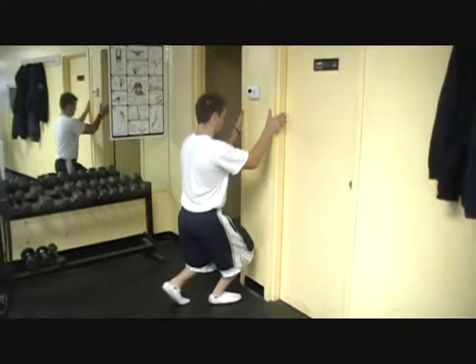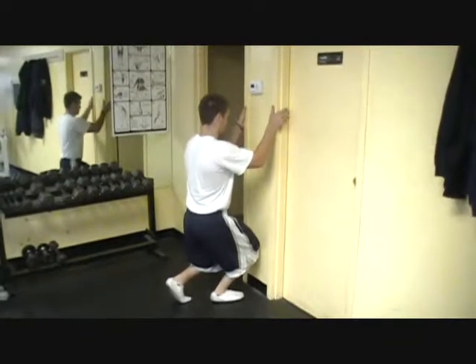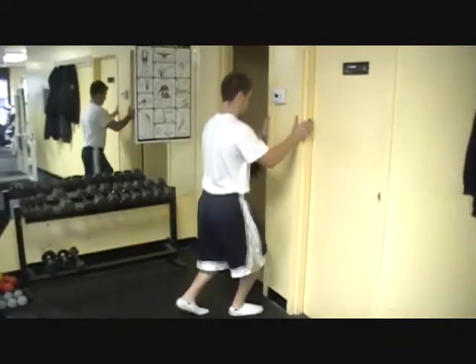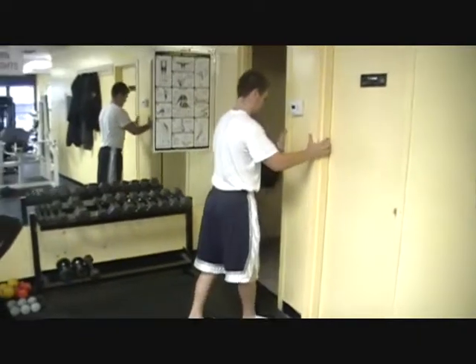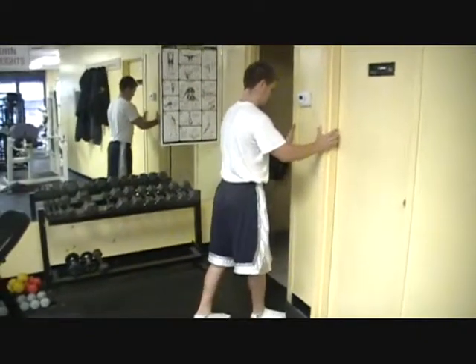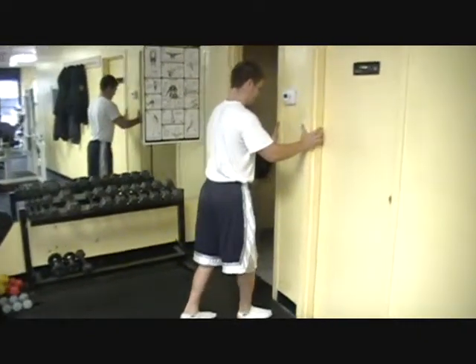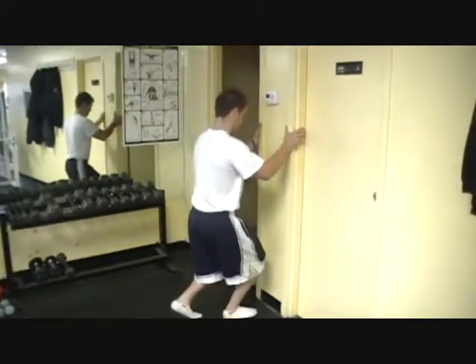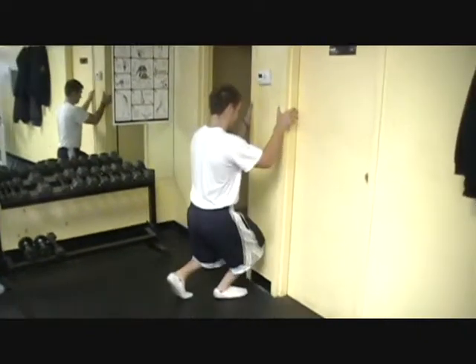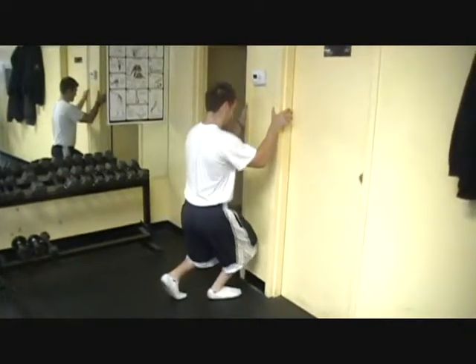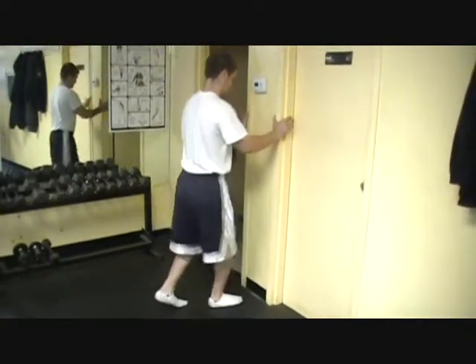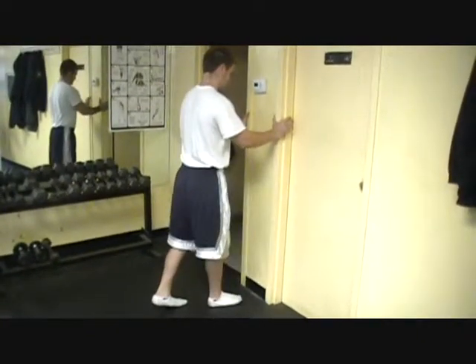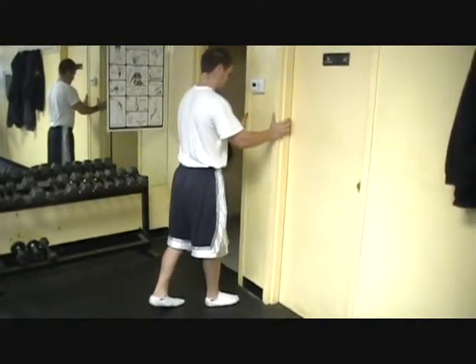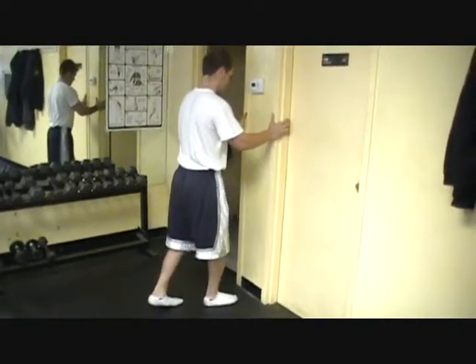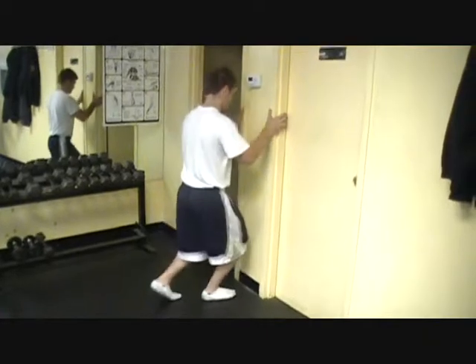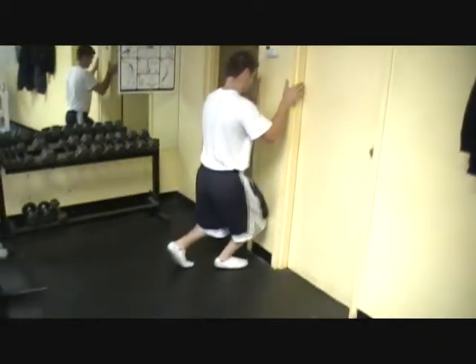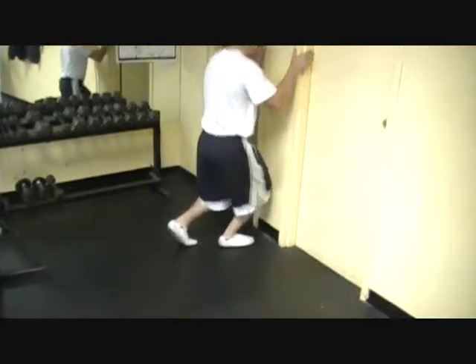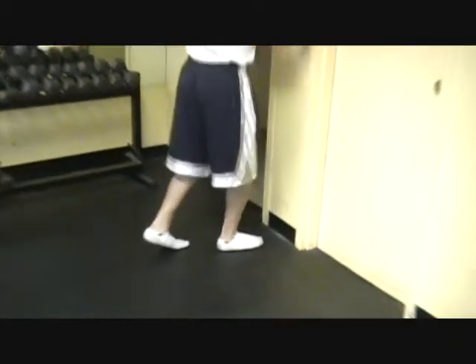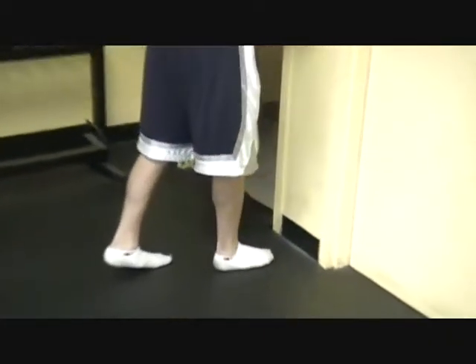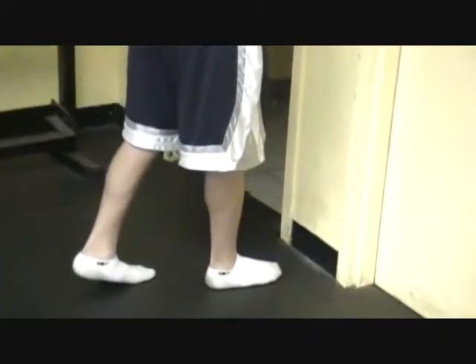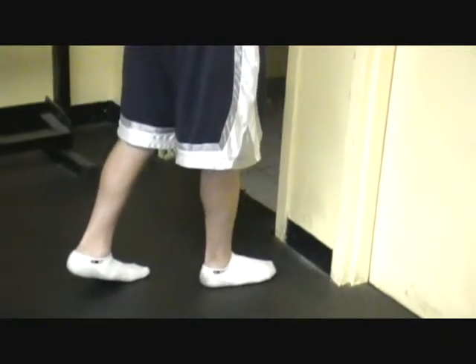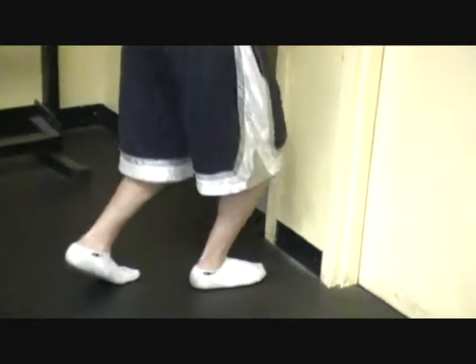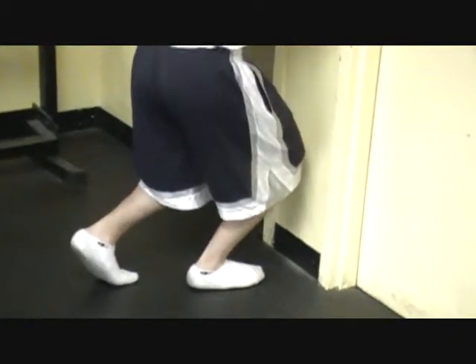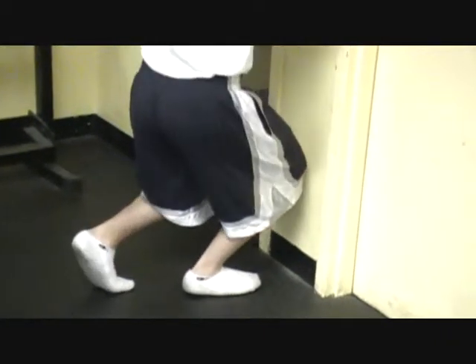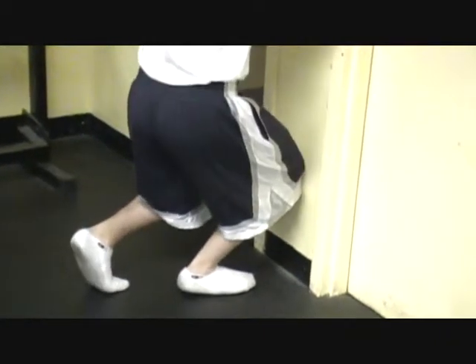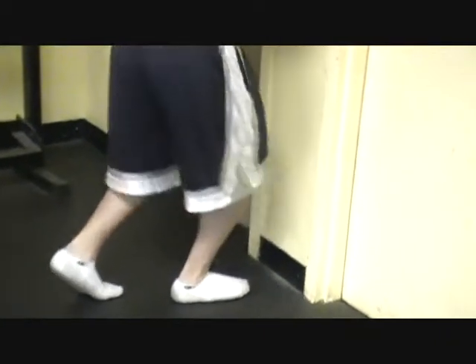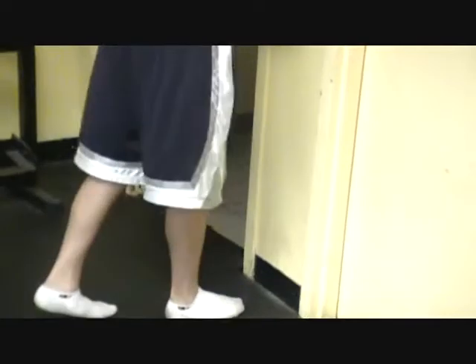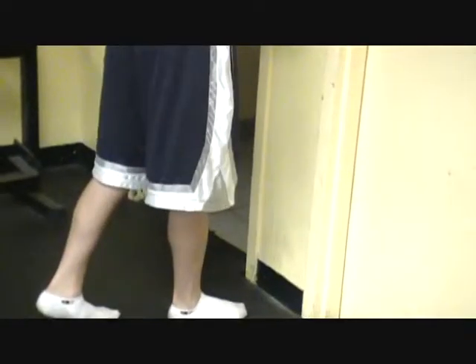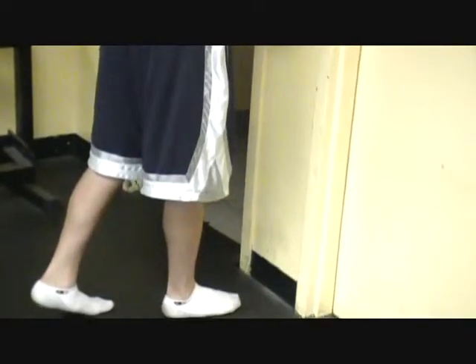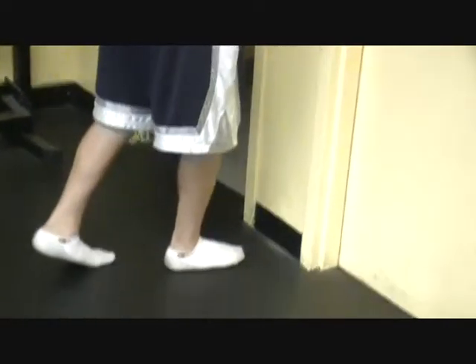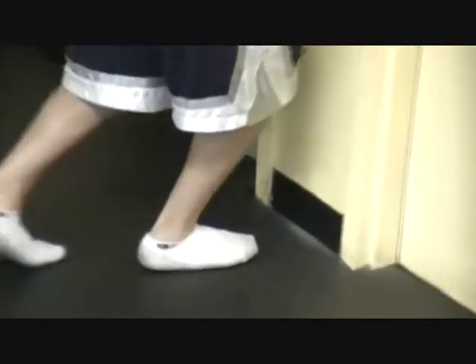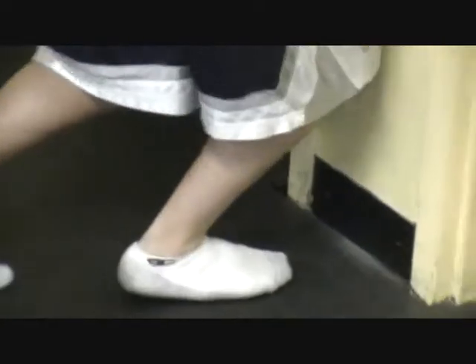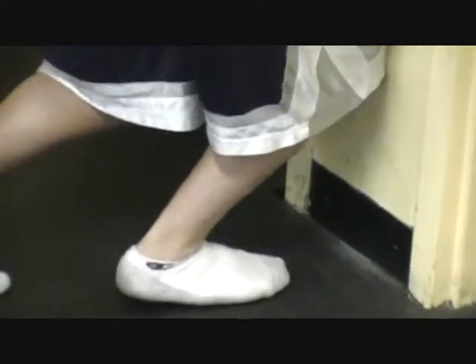Andrew Amato is working on wall ankle mobilization. The athlete will grab a wall, put their foot flat on the ground, and the goal is to try and move that knee until it touches the wall.